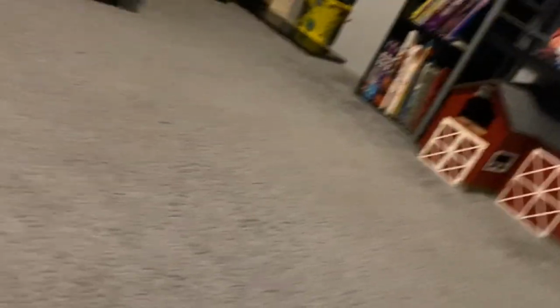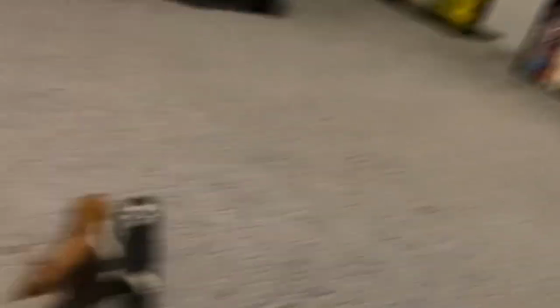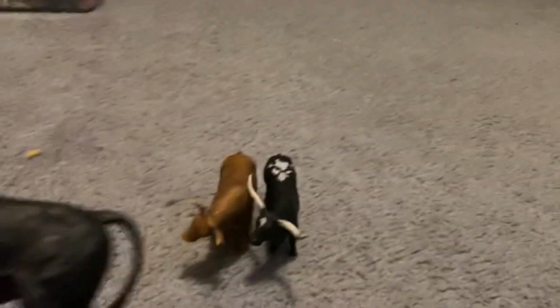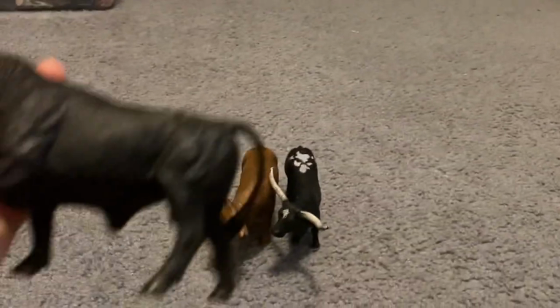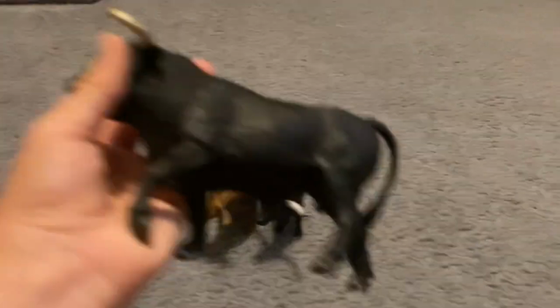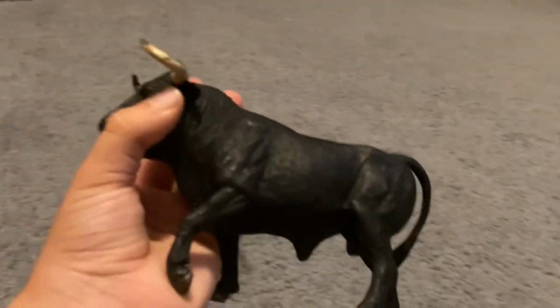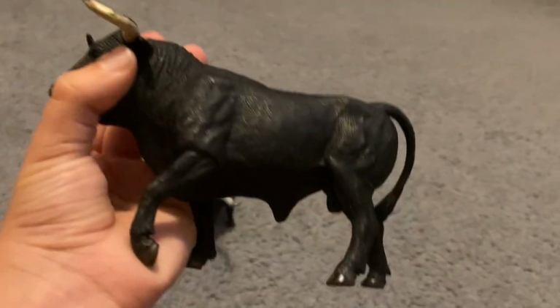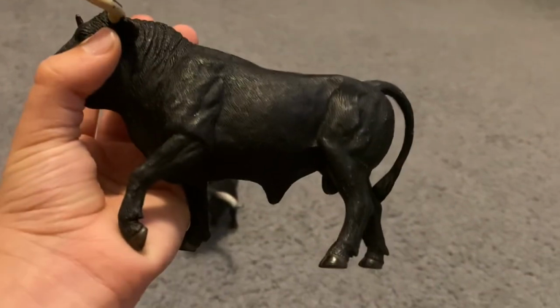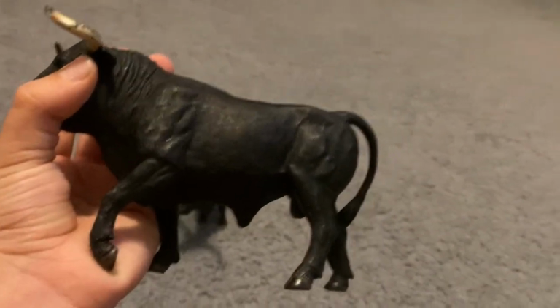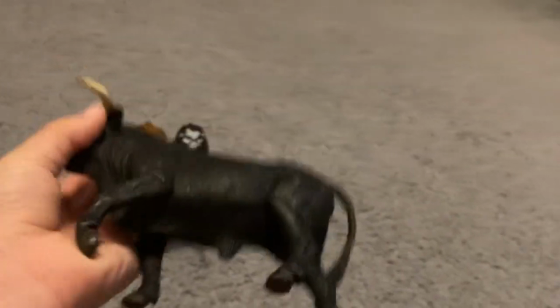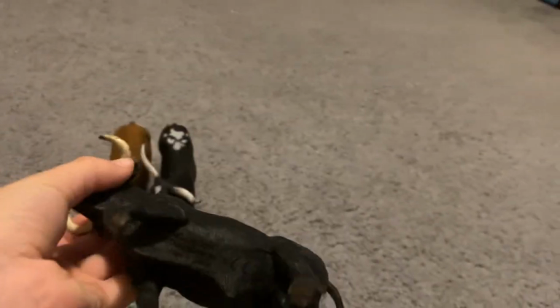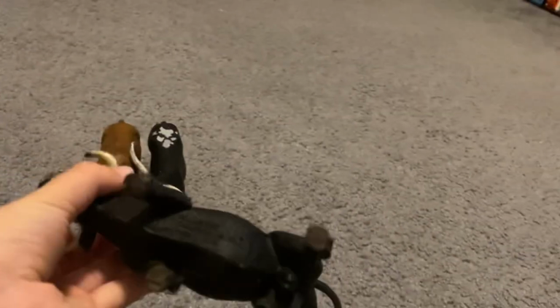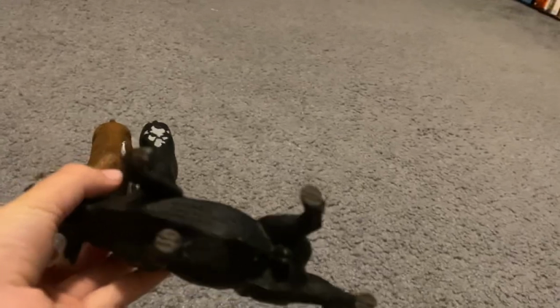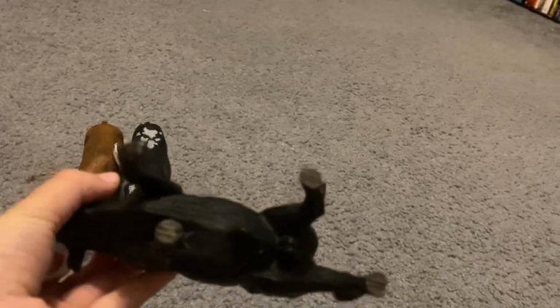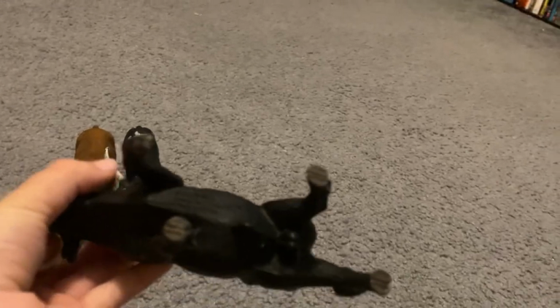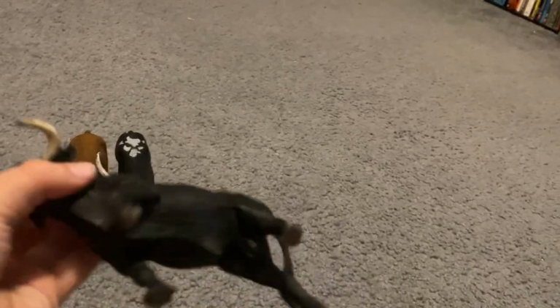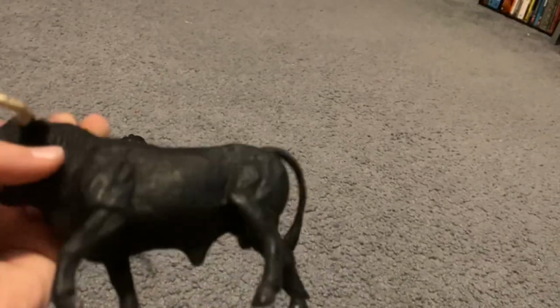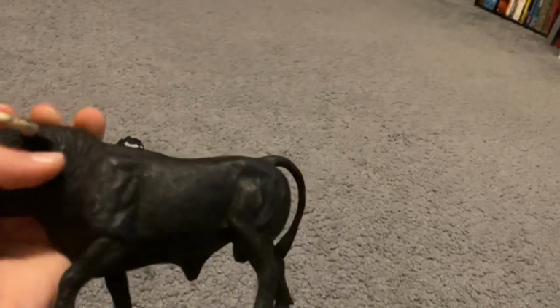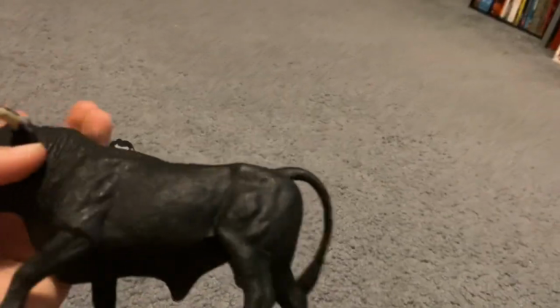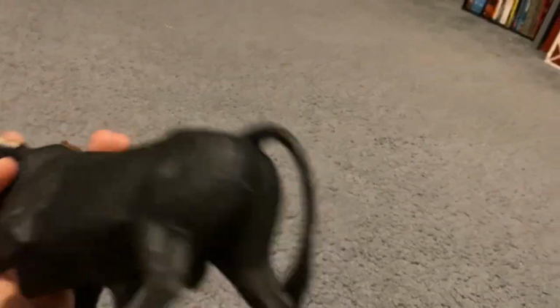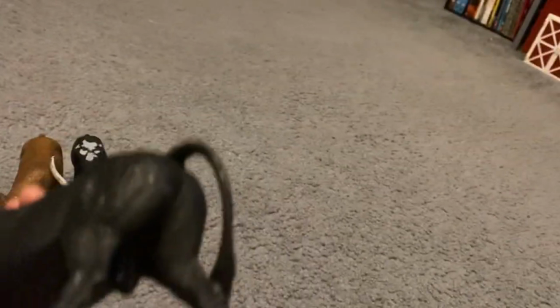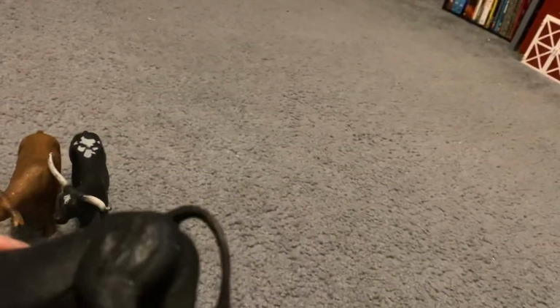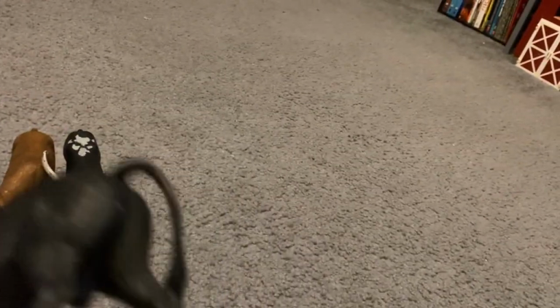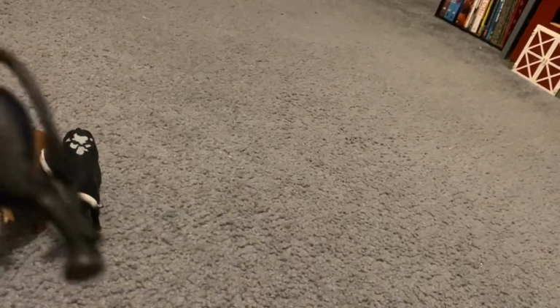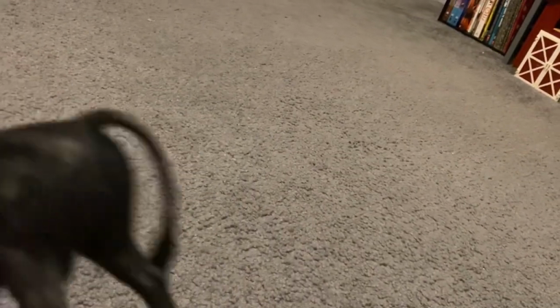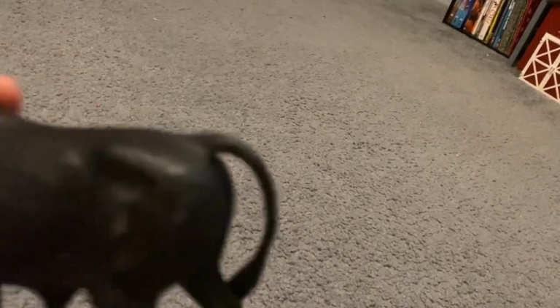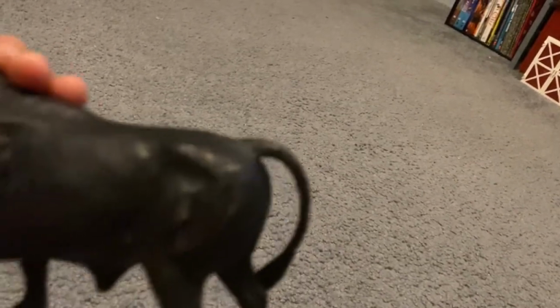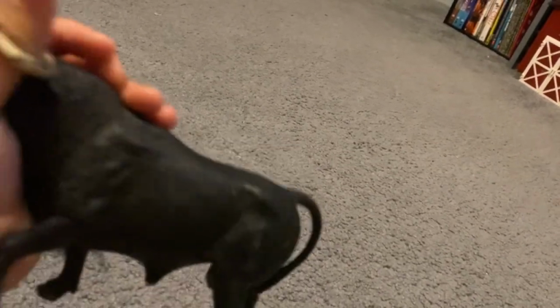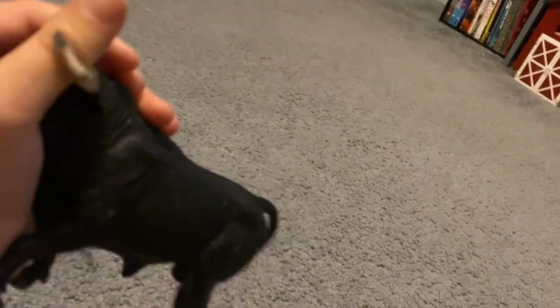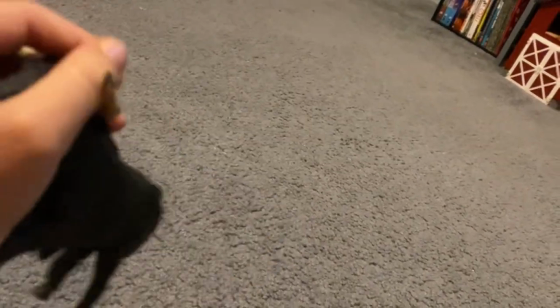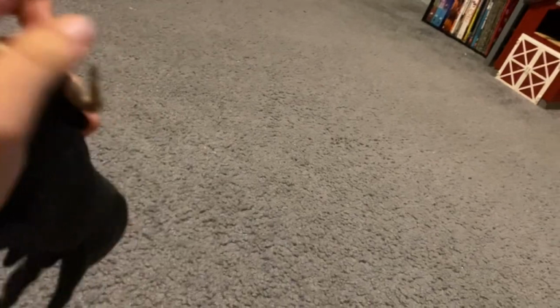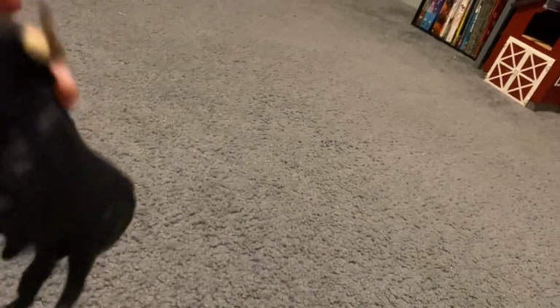This is a Spanish bull. Spanish bull — or five that go in the bull place. This is a Spanish bull.